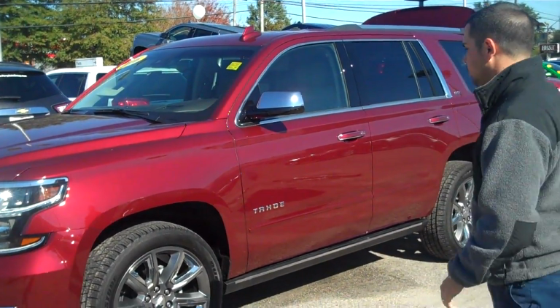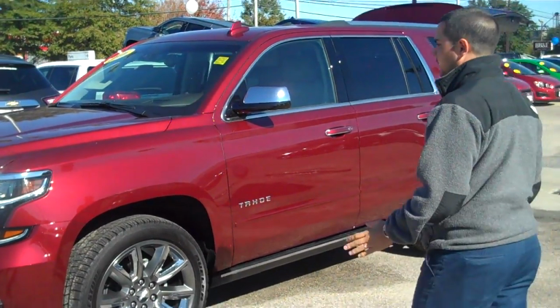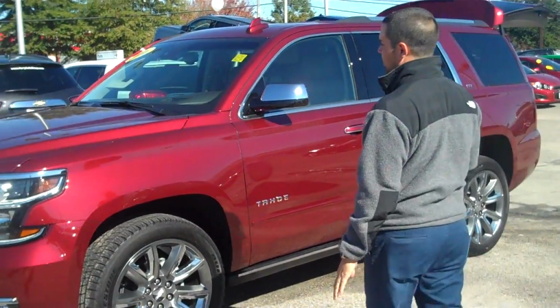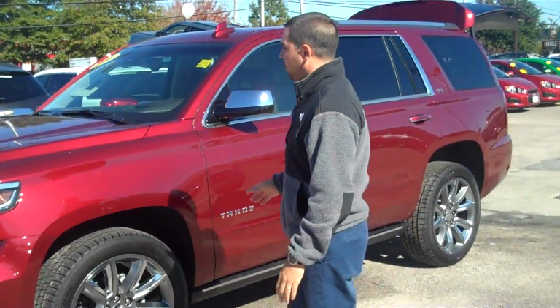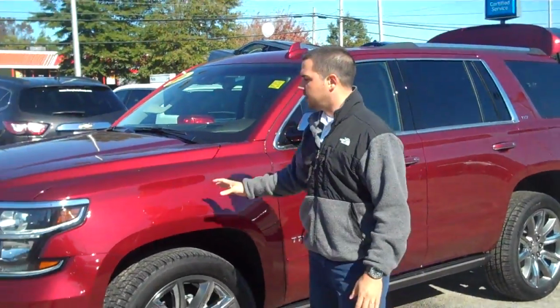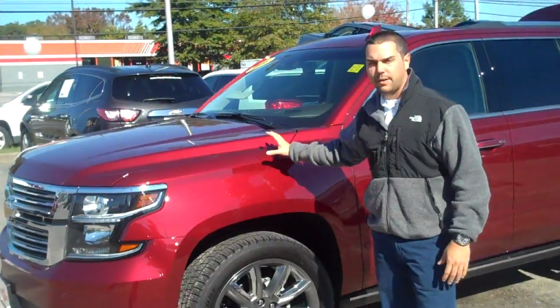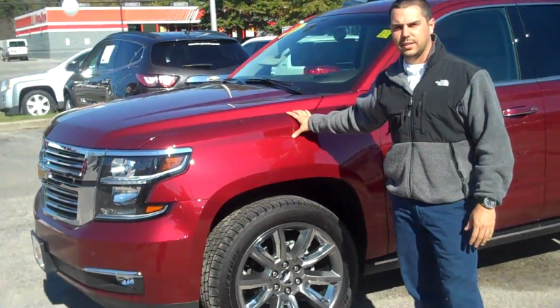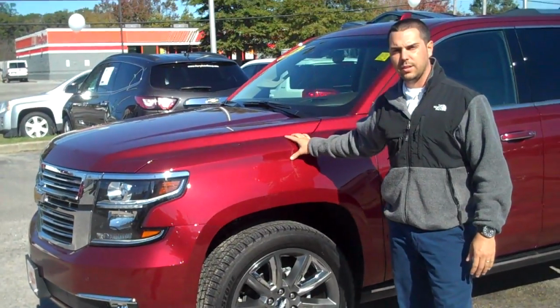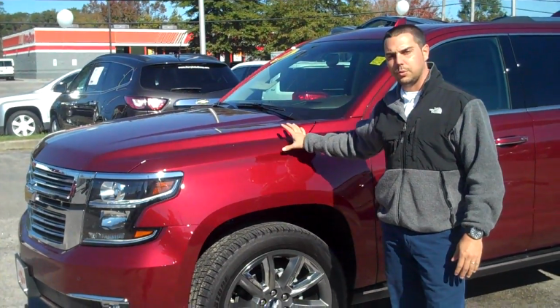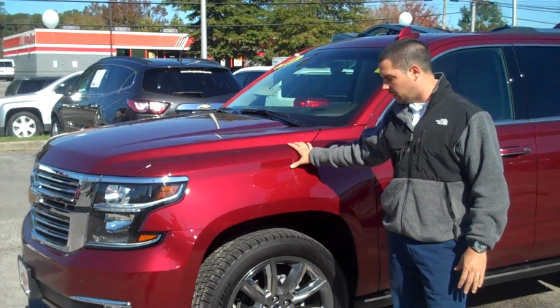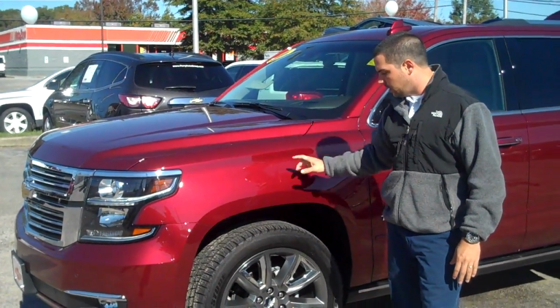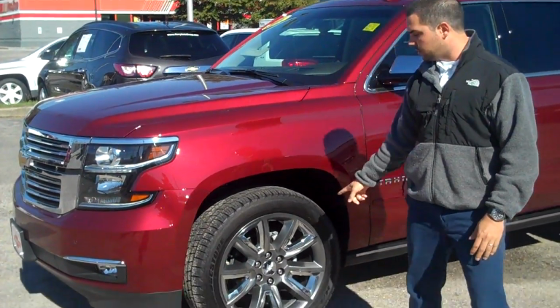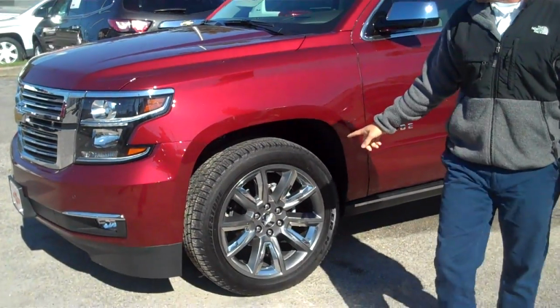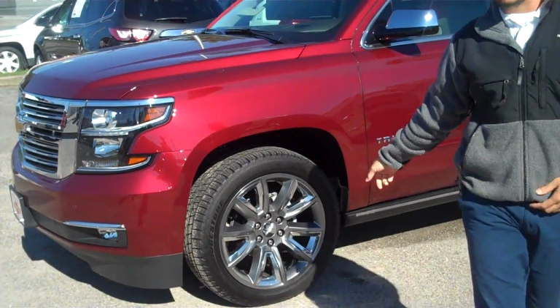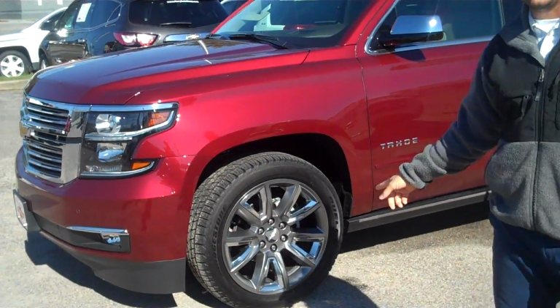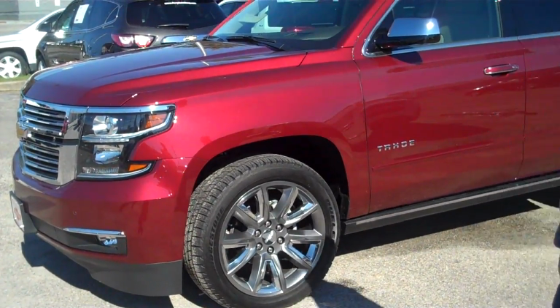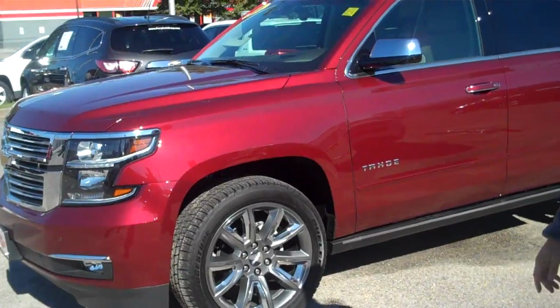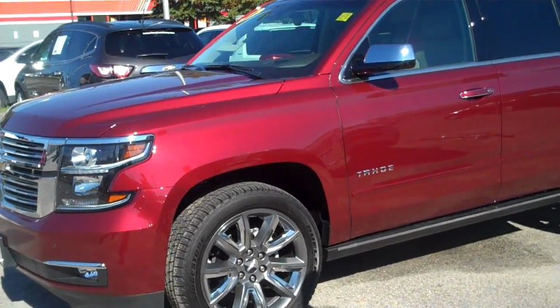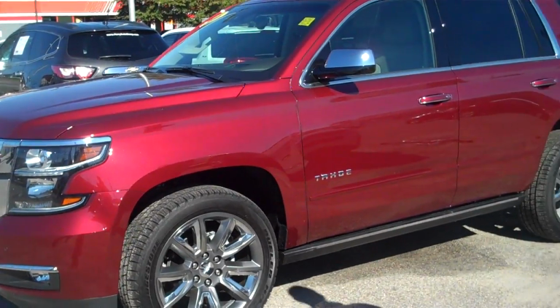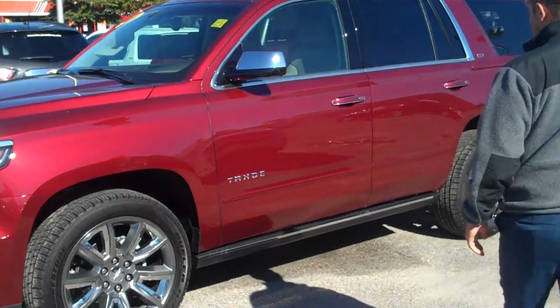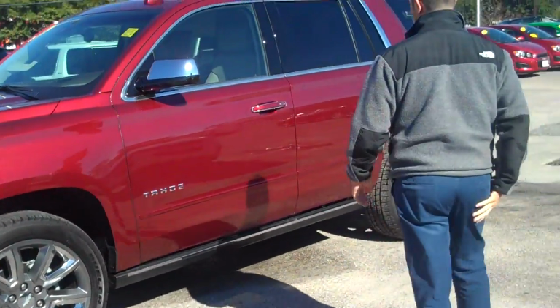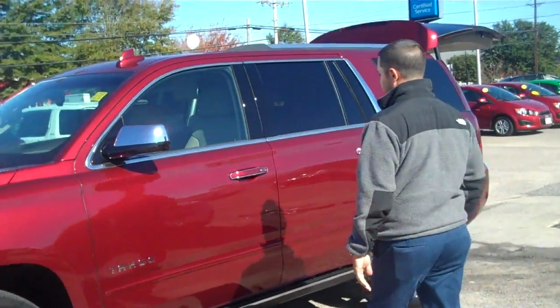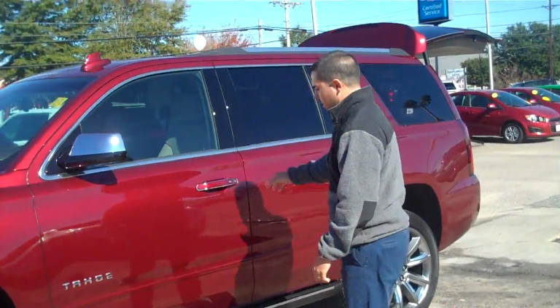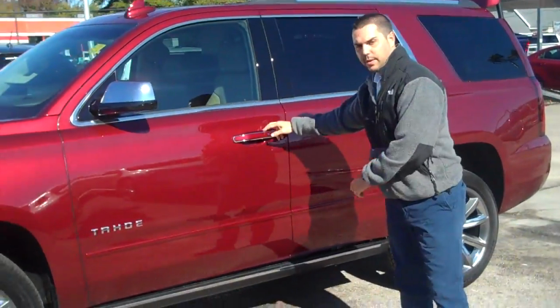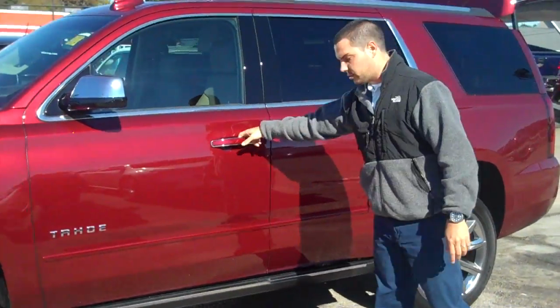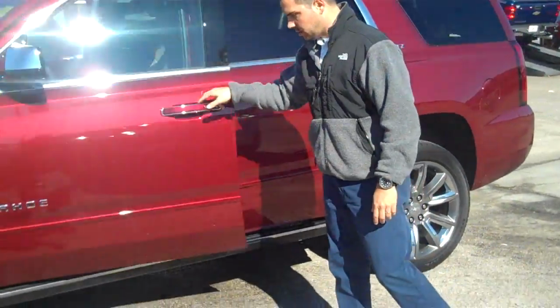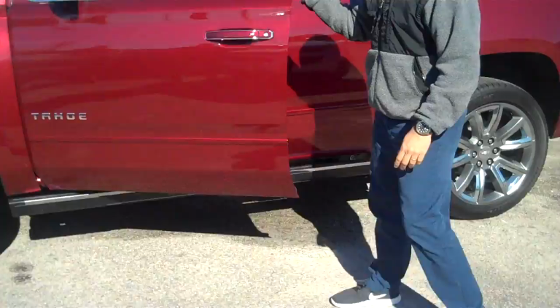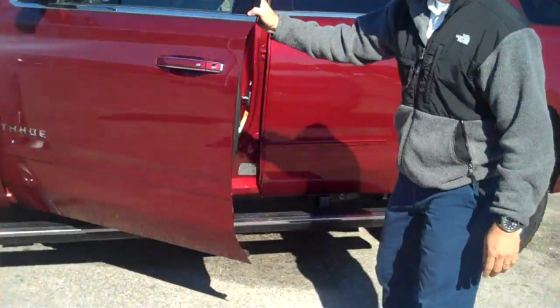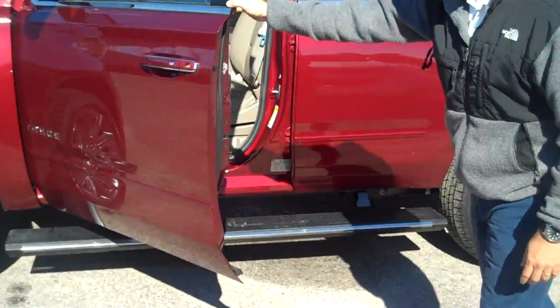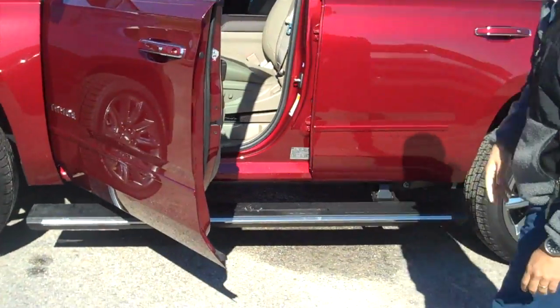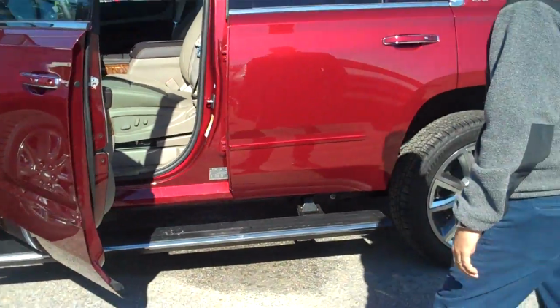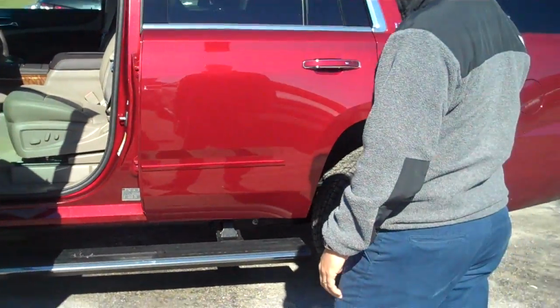Starting with the exterior — this is a Siren Red Tintcoat, which is a premium color. These are optional 22-inch wheels. This one also has power running boards that retract and come down when you open and close your door.